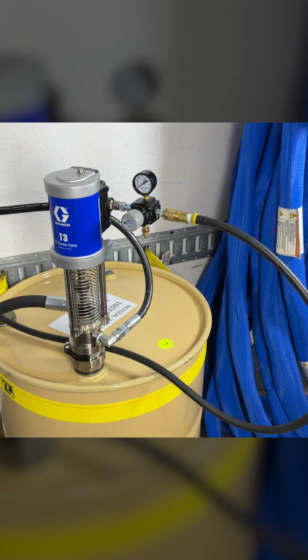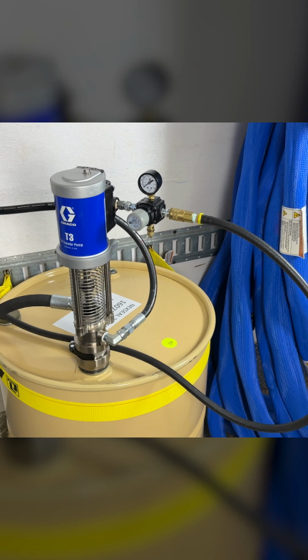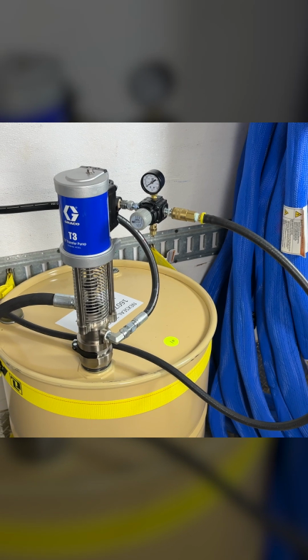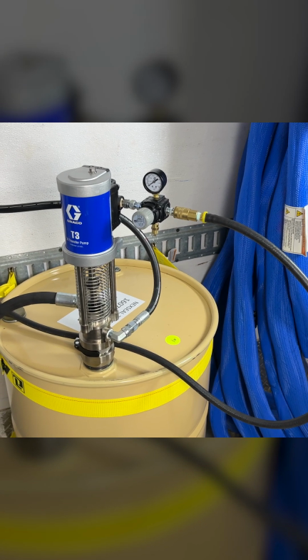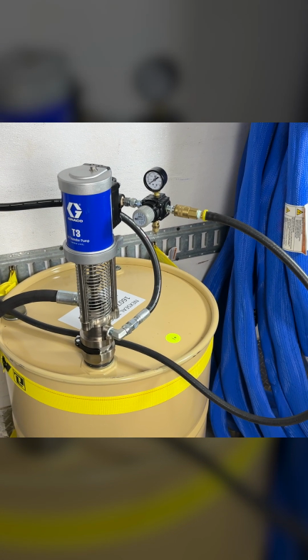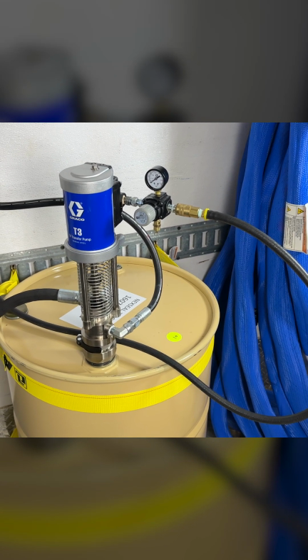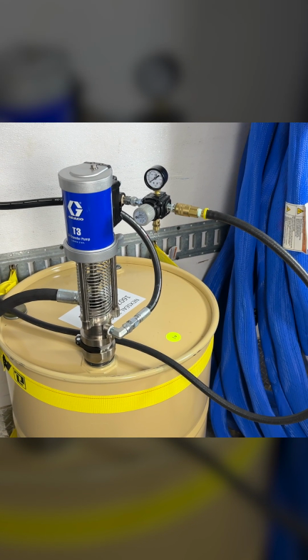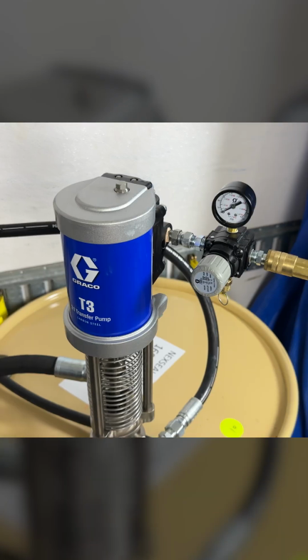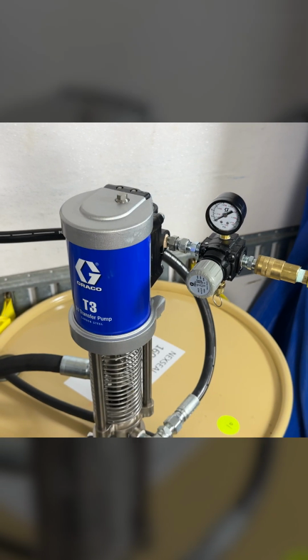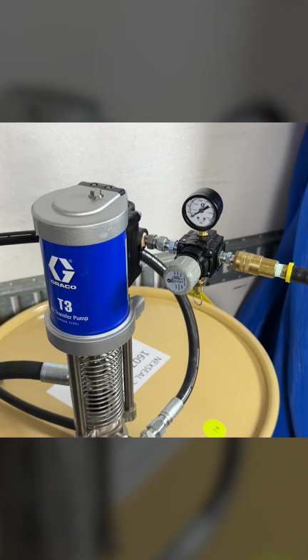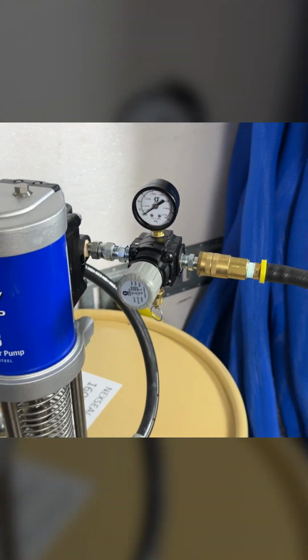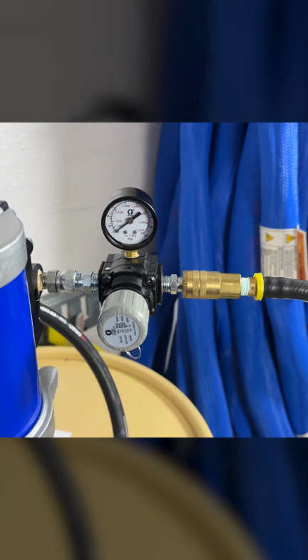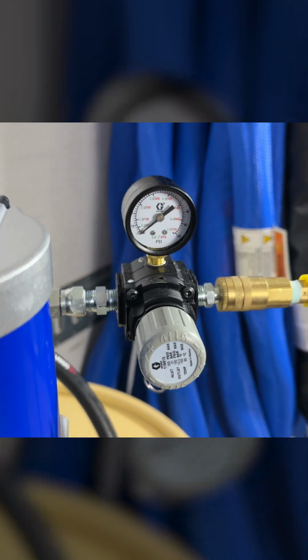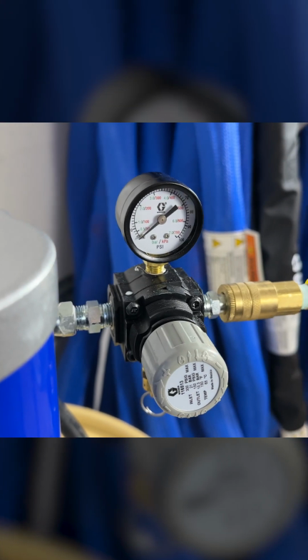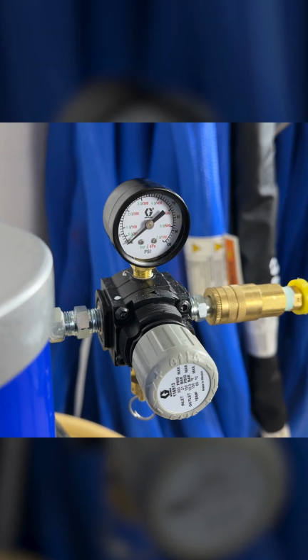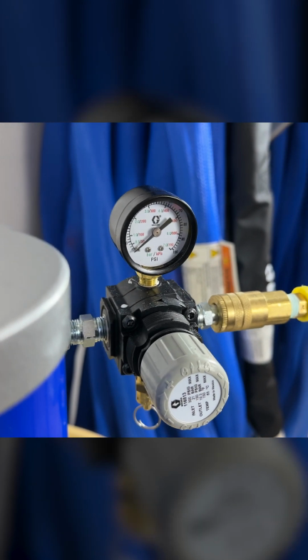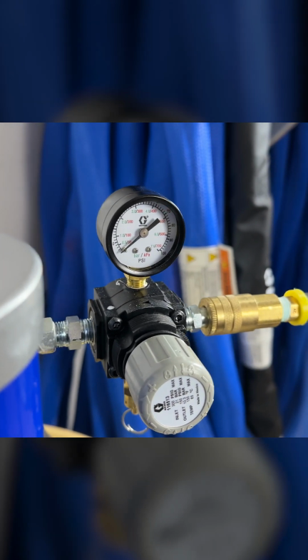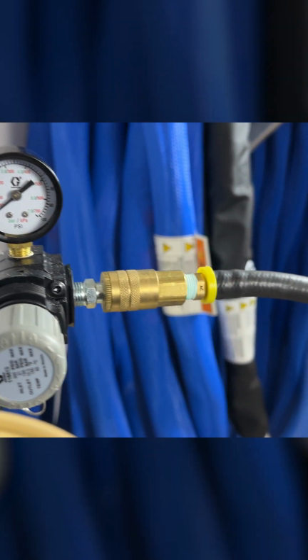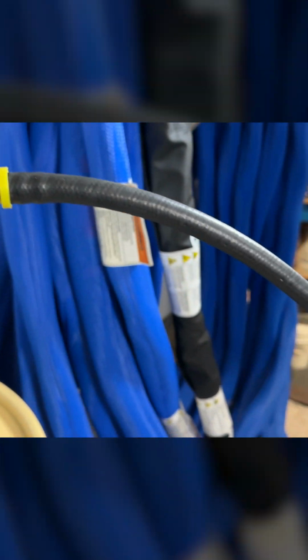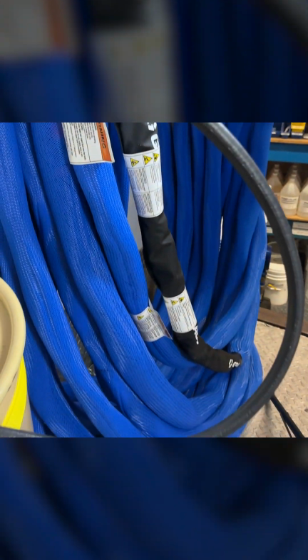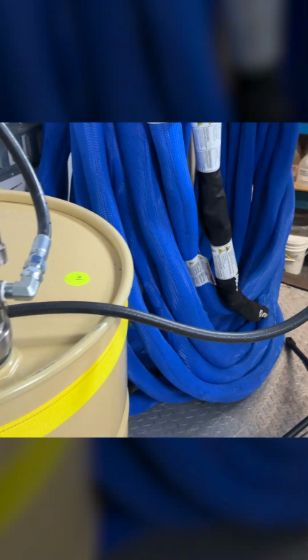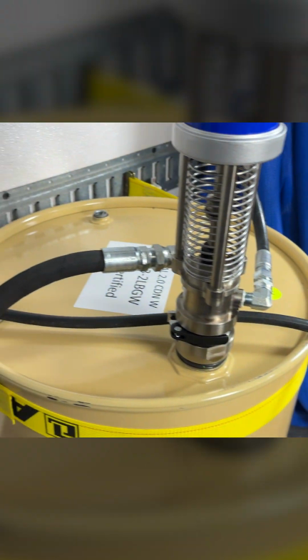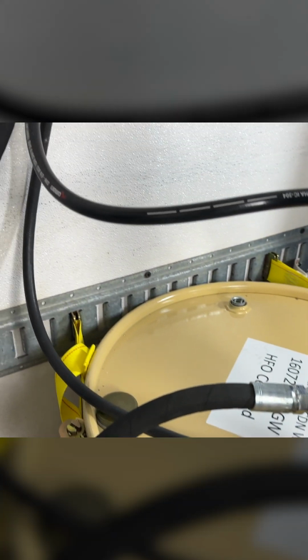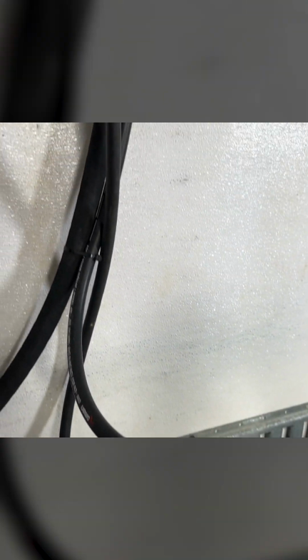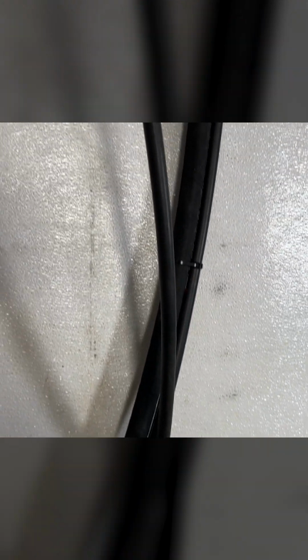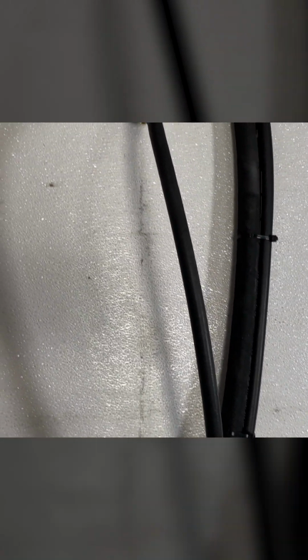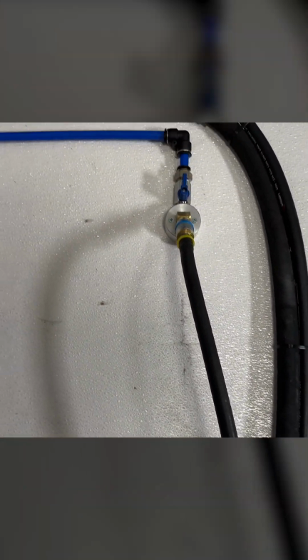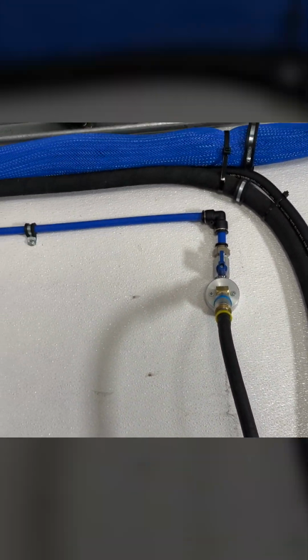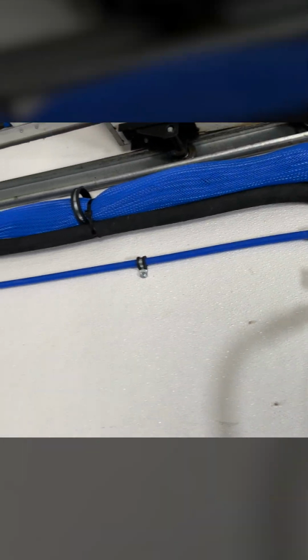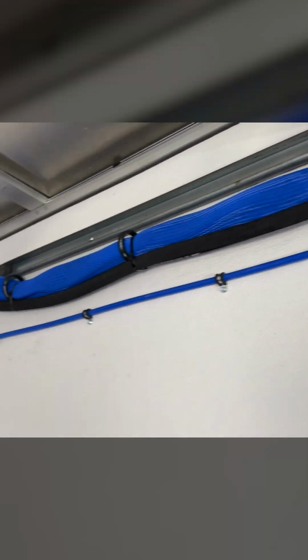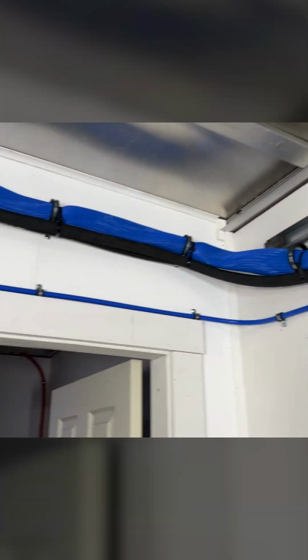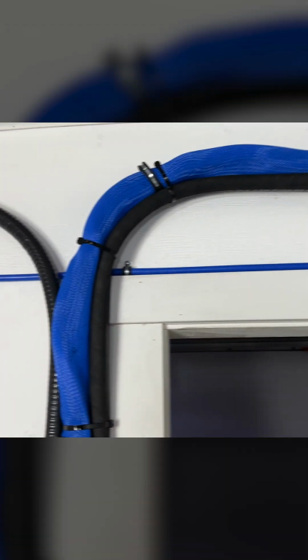You'll notice that there are three distinct lines coming out of the transfer pump. First is the air line. This line connects to the compressor and, as mentioned, air pressure is used to drive the pump. Managing air pressure is key to optimal pump performance.